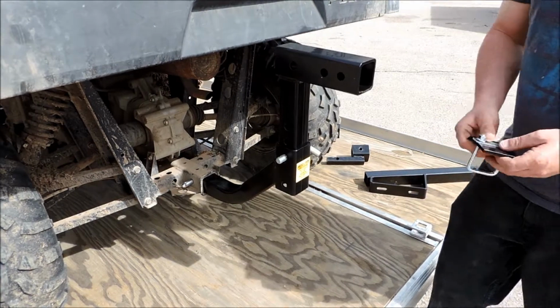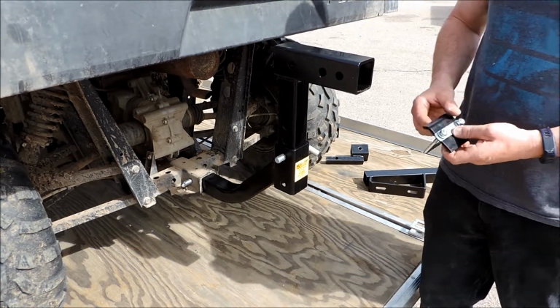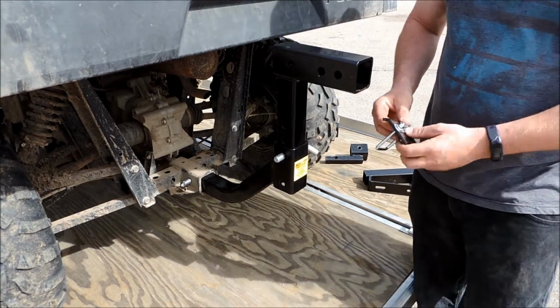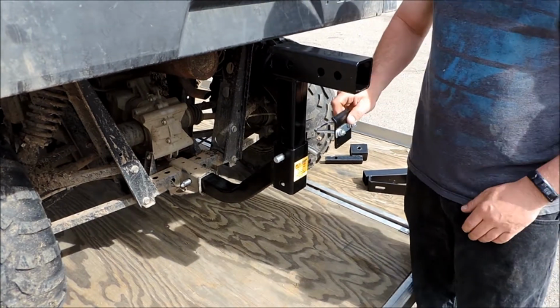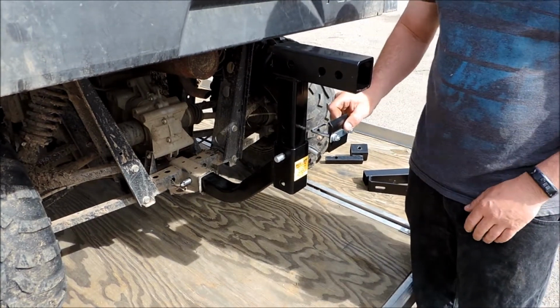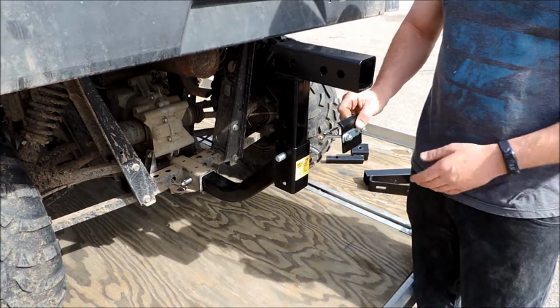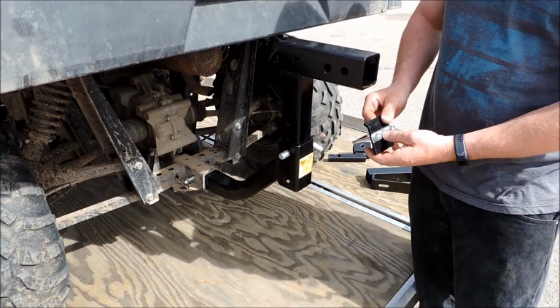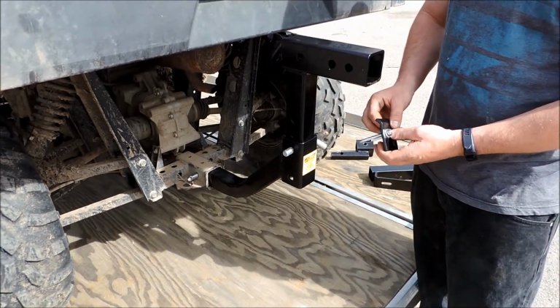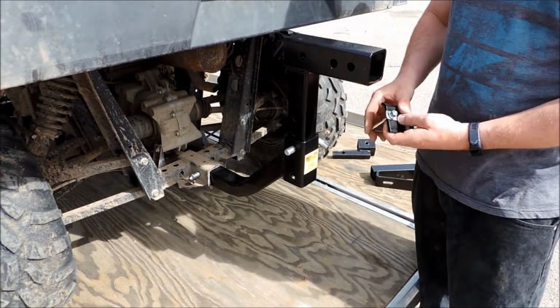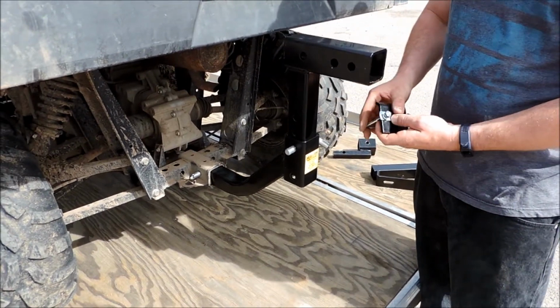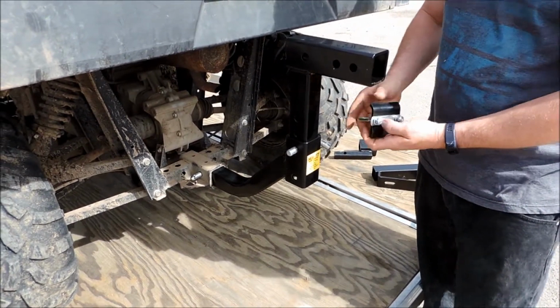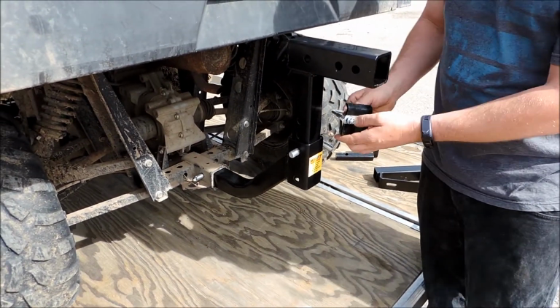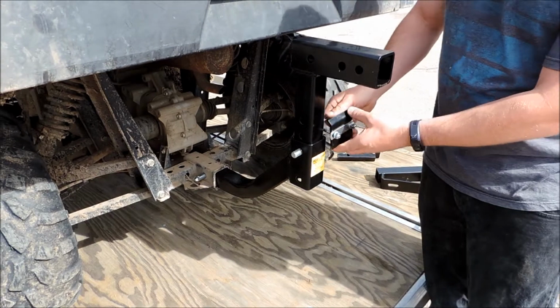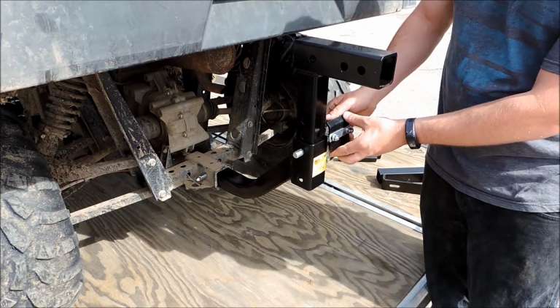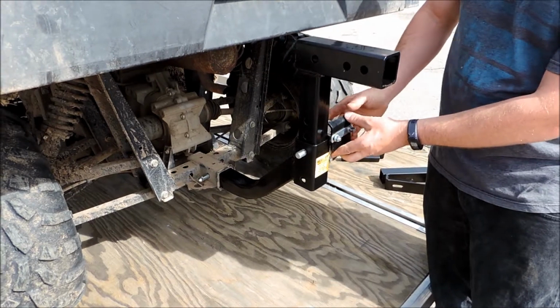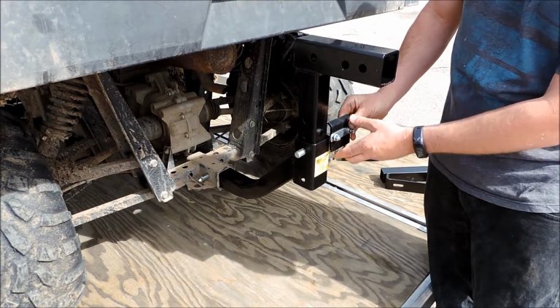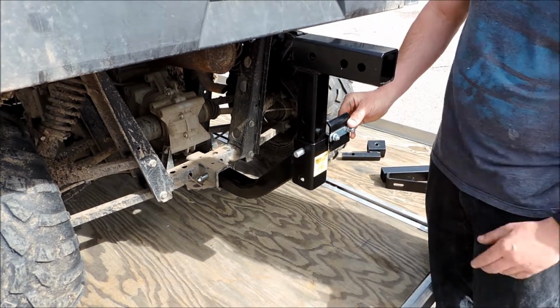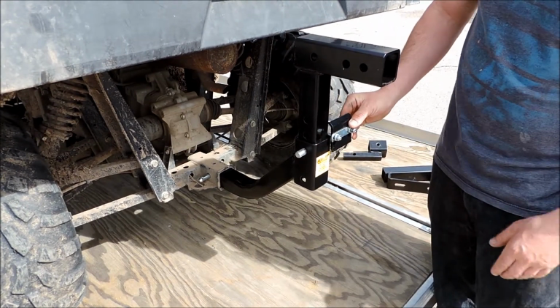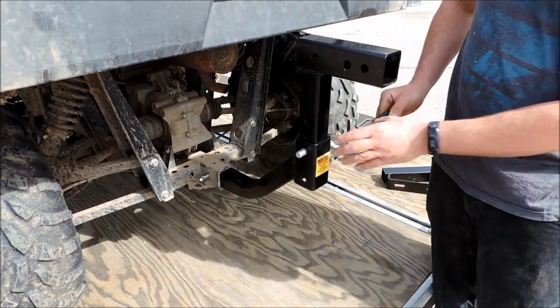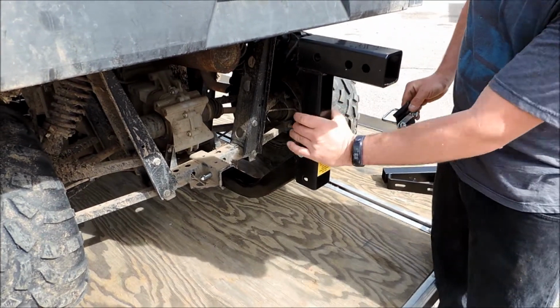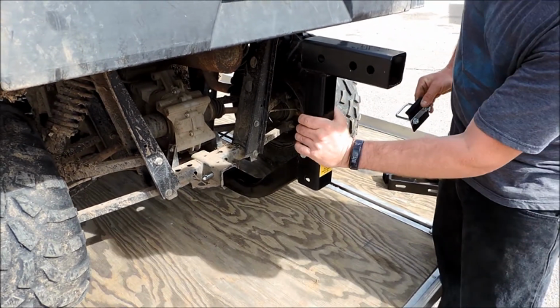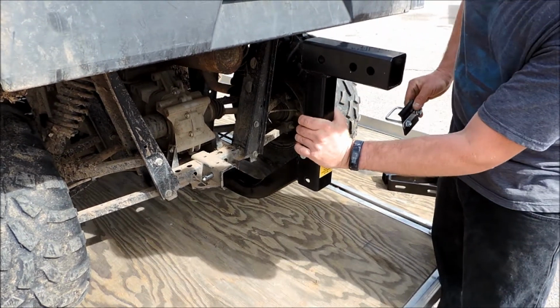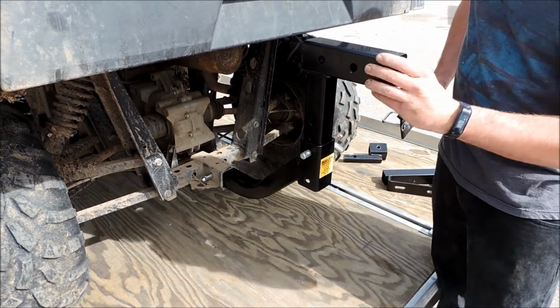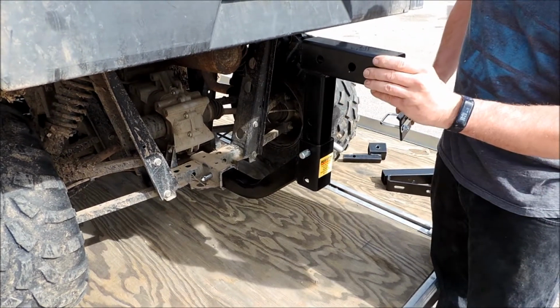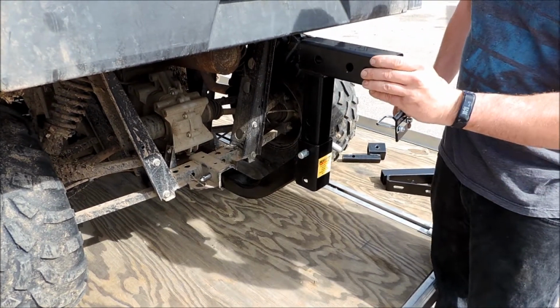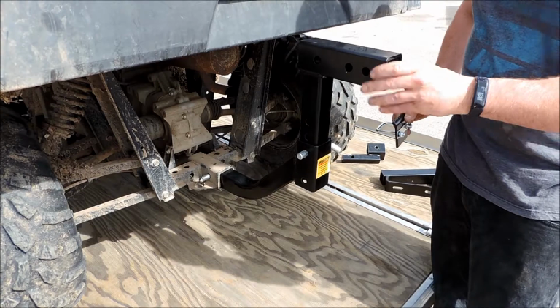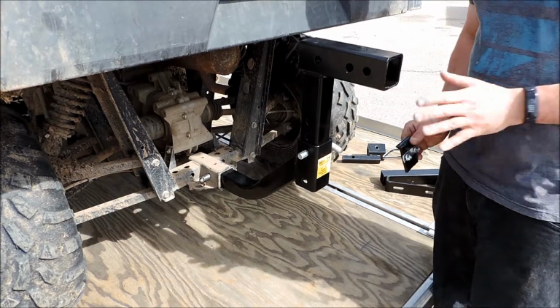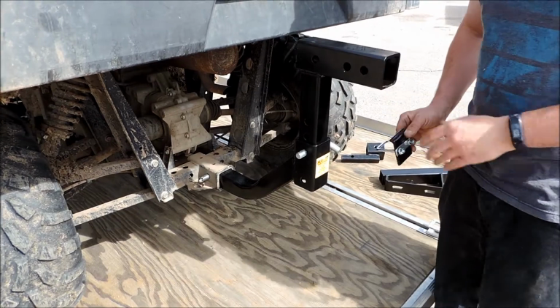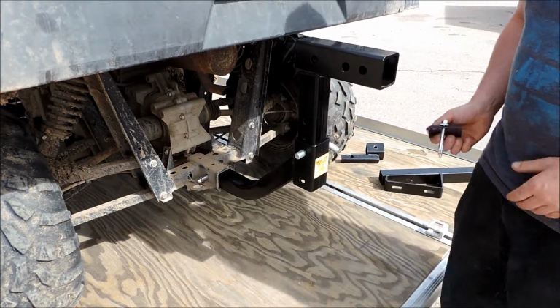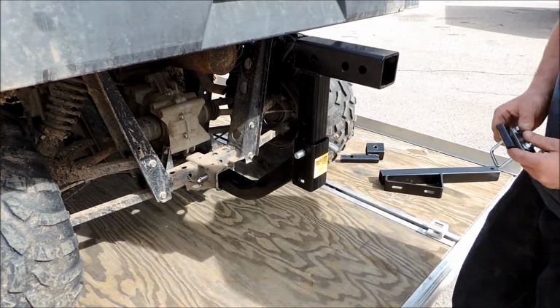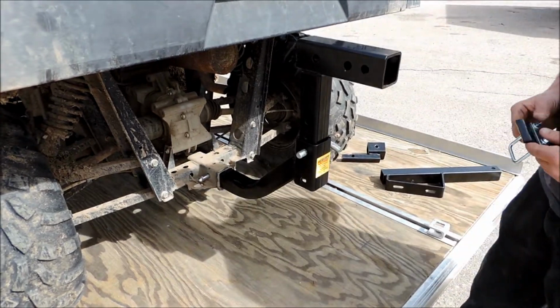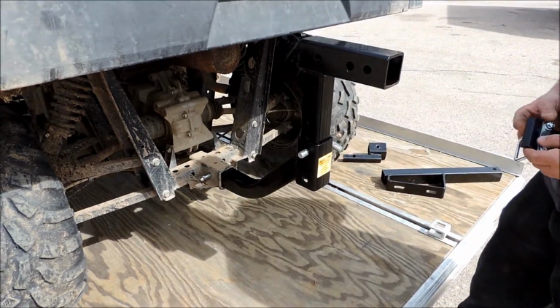We also recommend the stabilizer, the 40-45. It goes on here and holds this solid so you don't get any wobble. Definitely recommend that with this unit.